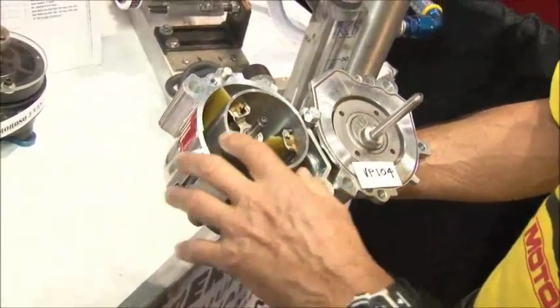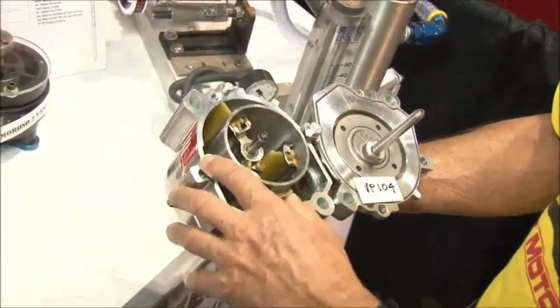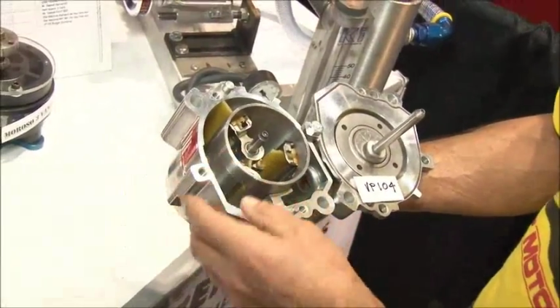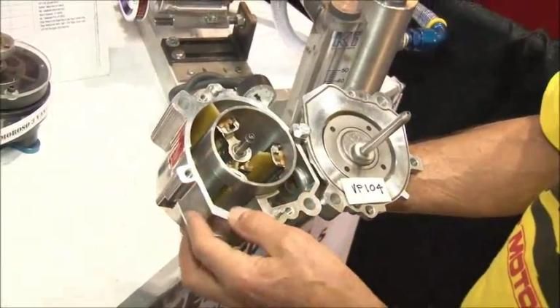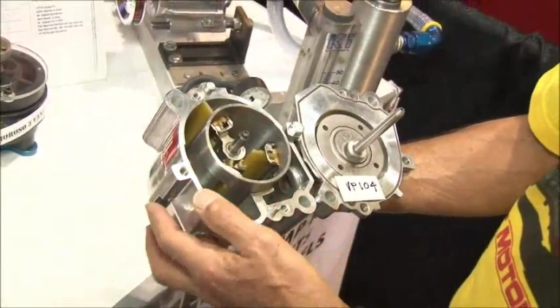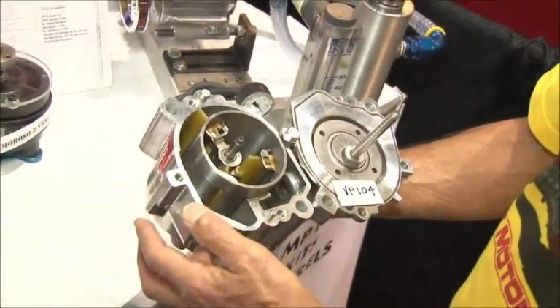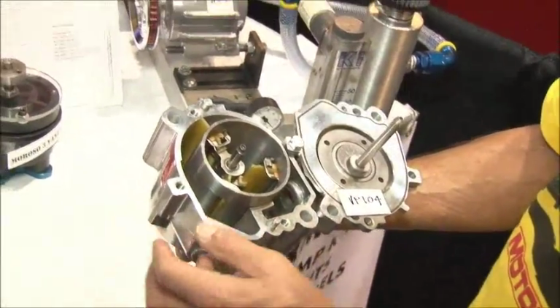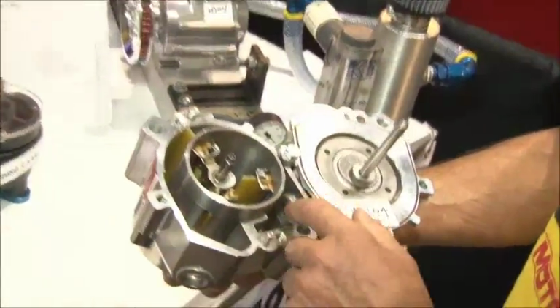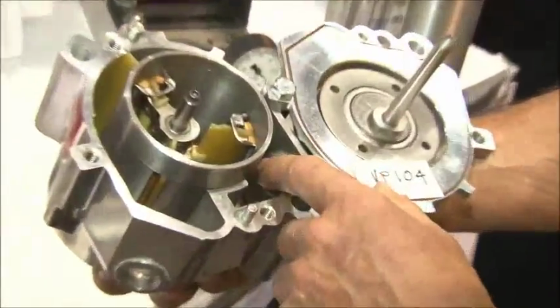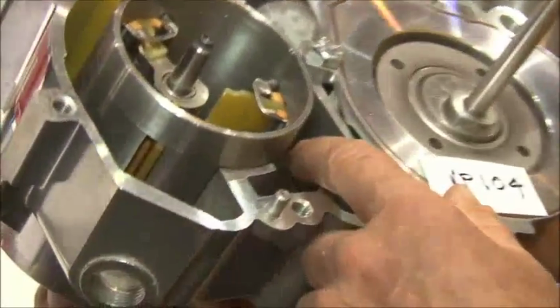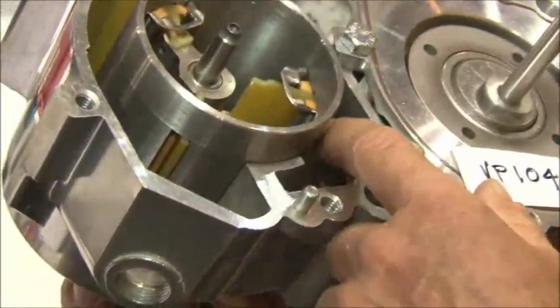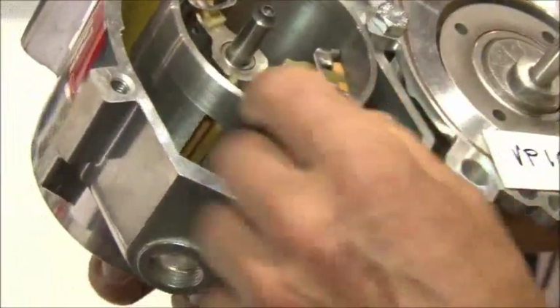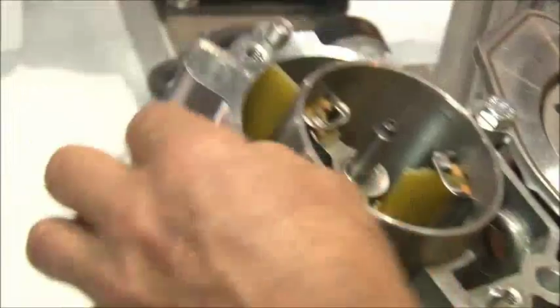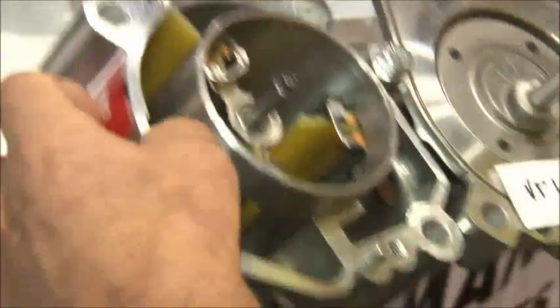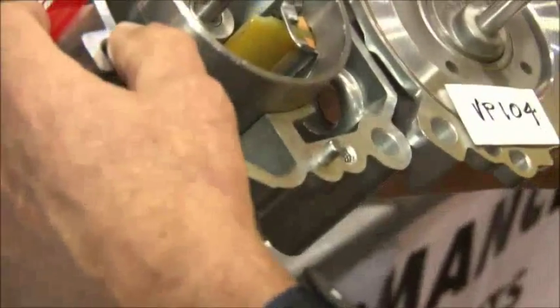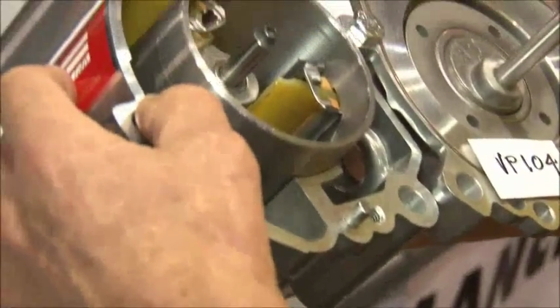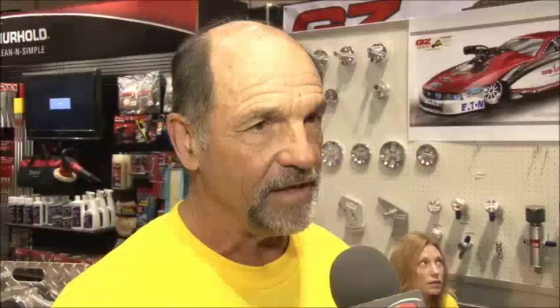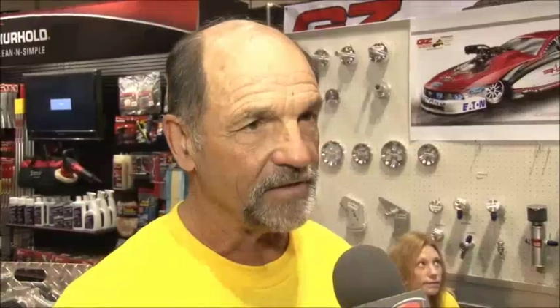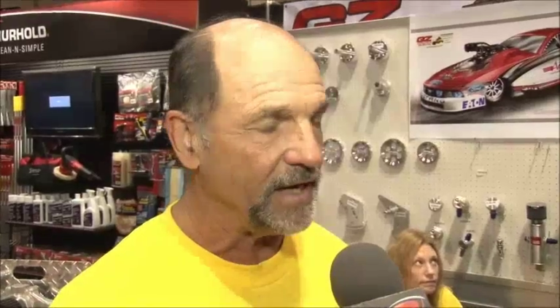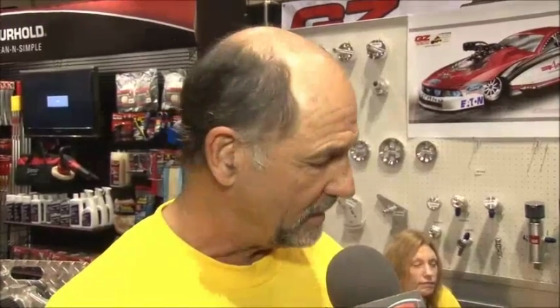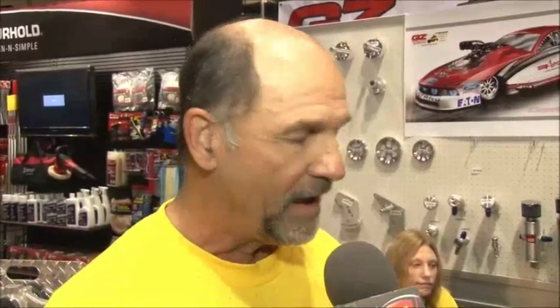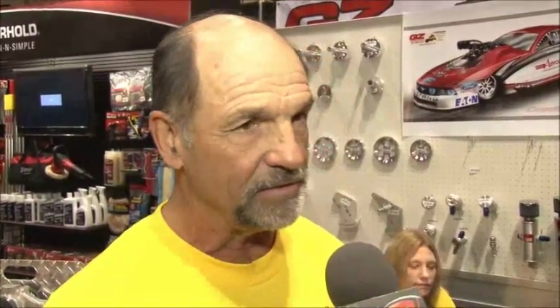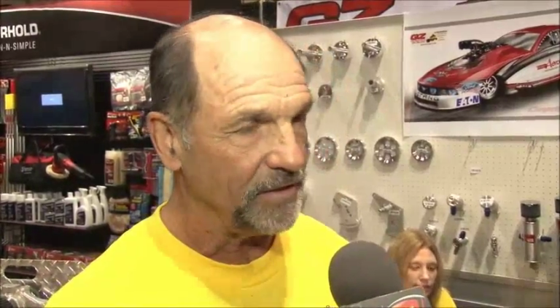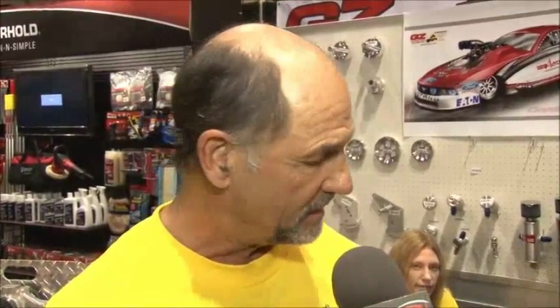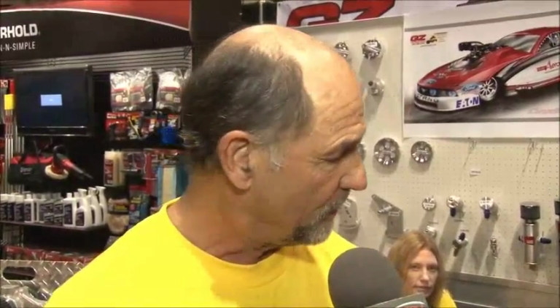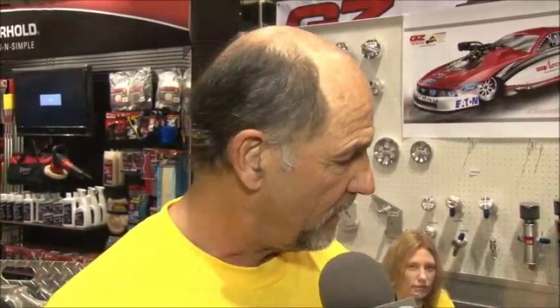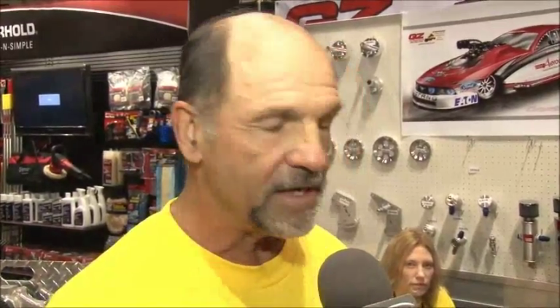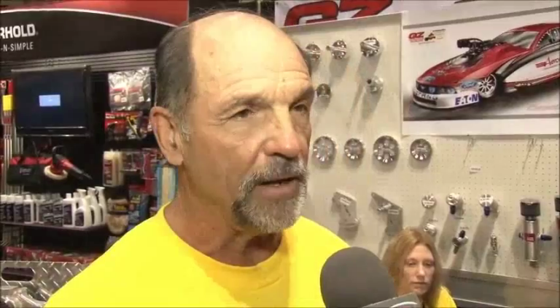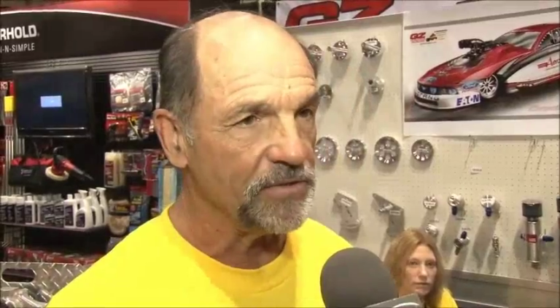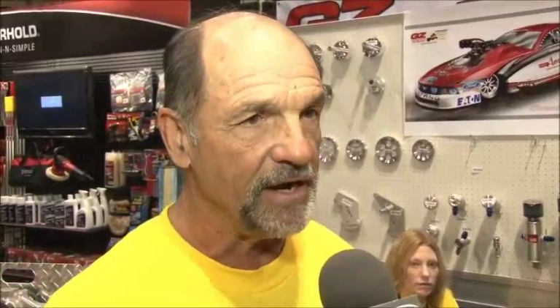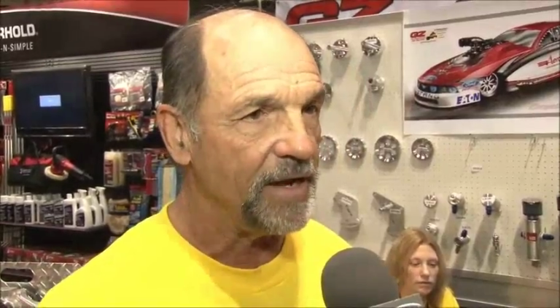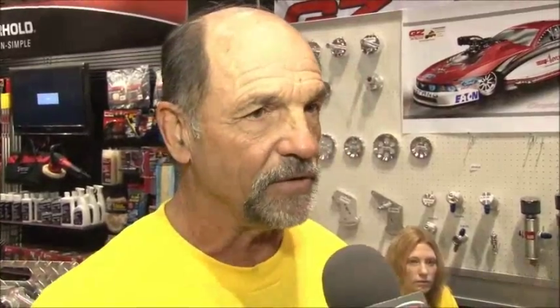Secondly, our pumps all have manifold areas where air can come in and collect and go out and collect, whereas the other pumps do not have manifolds.